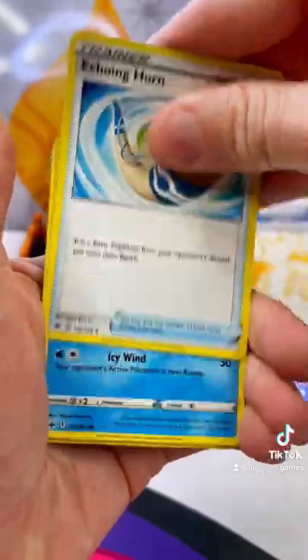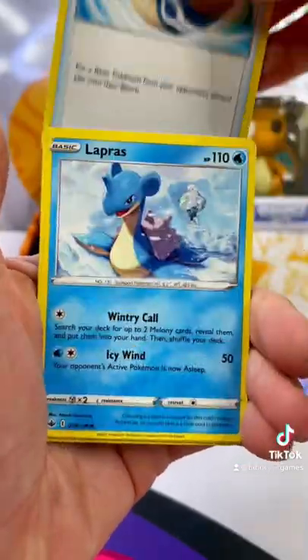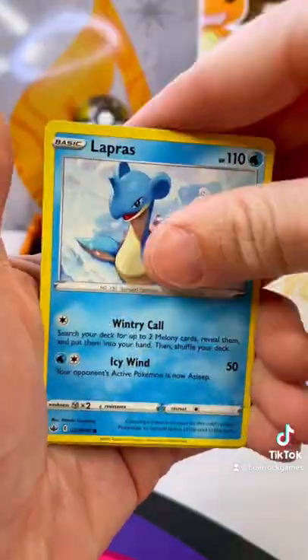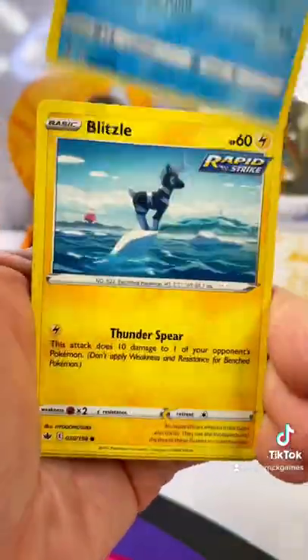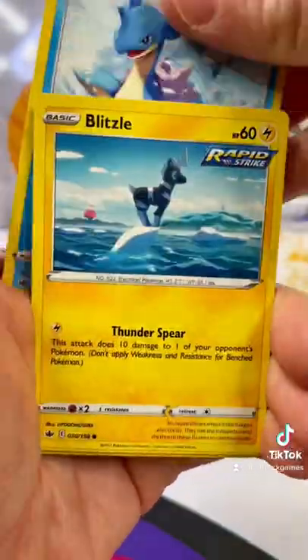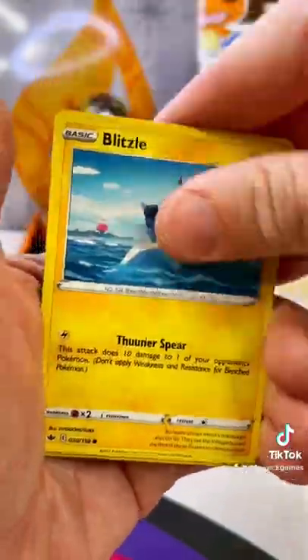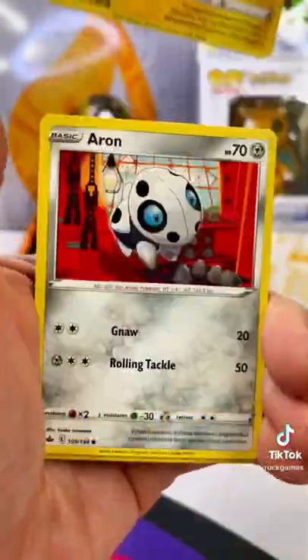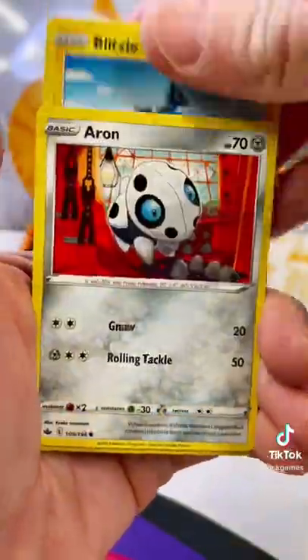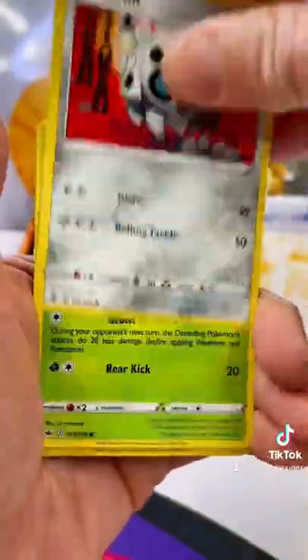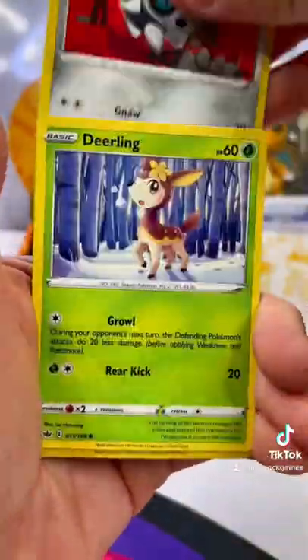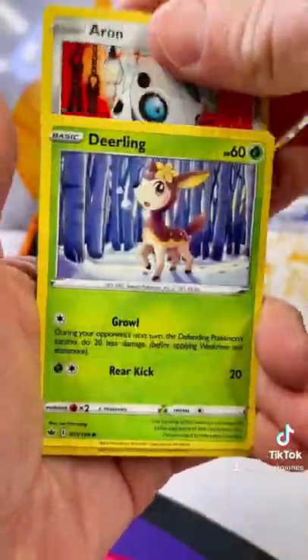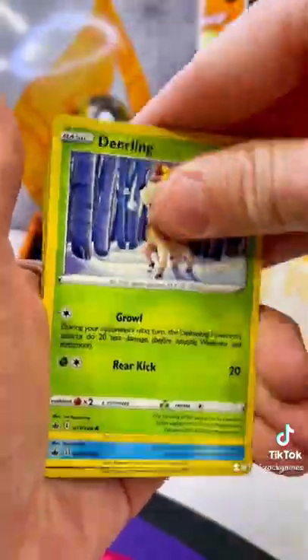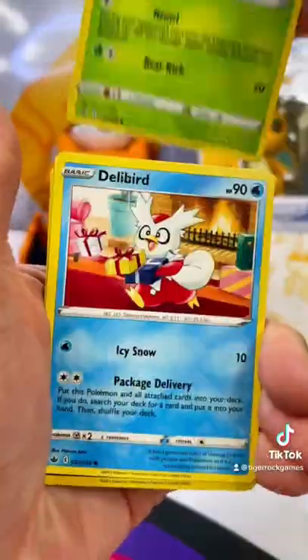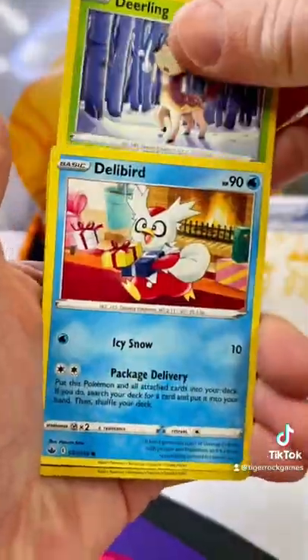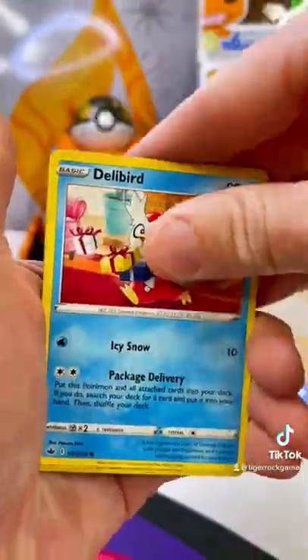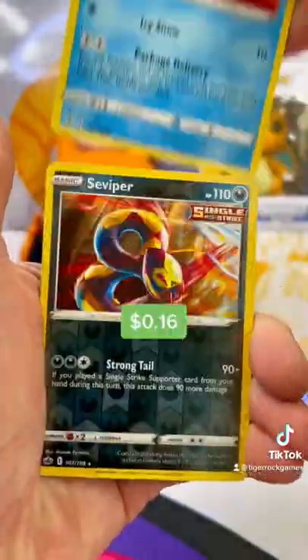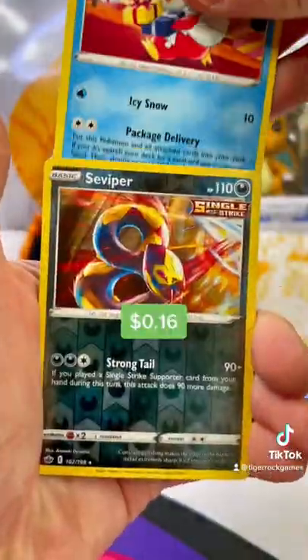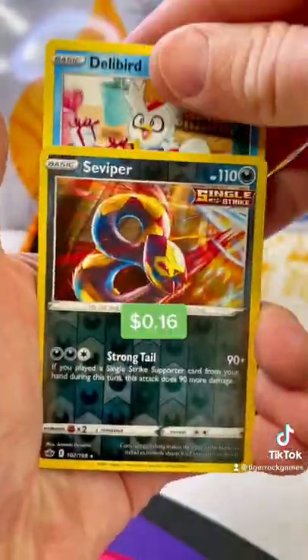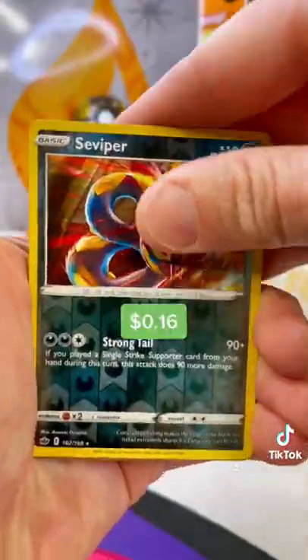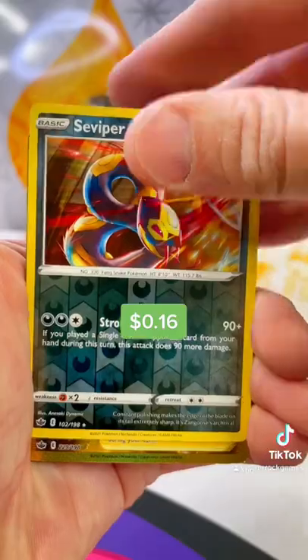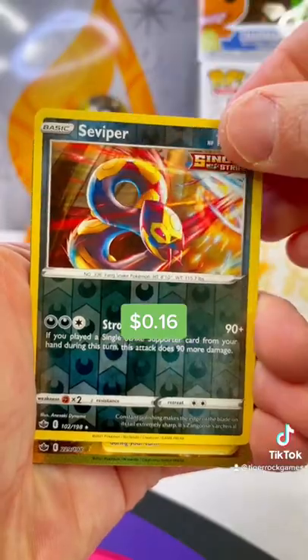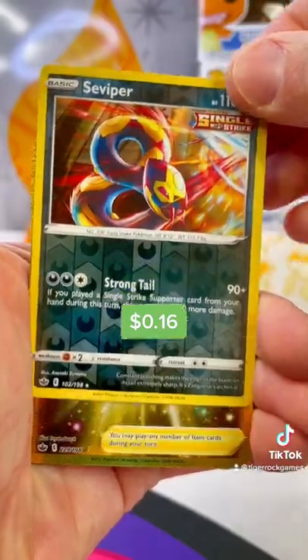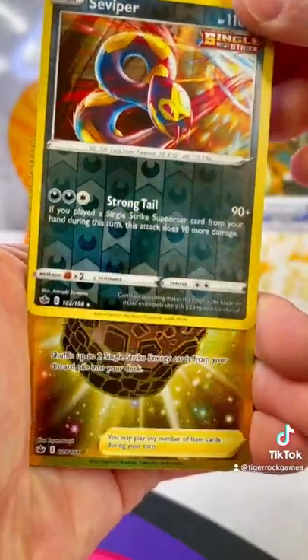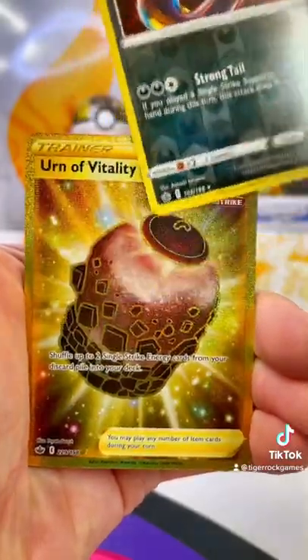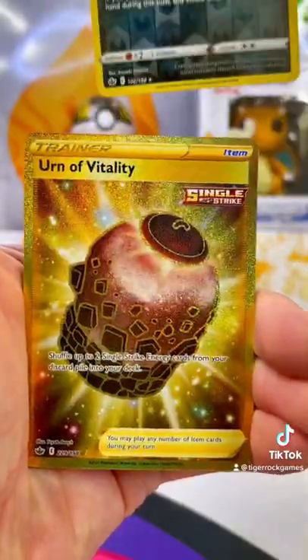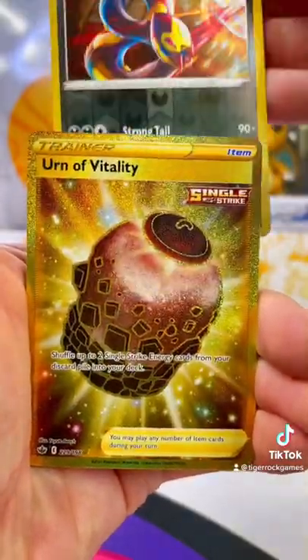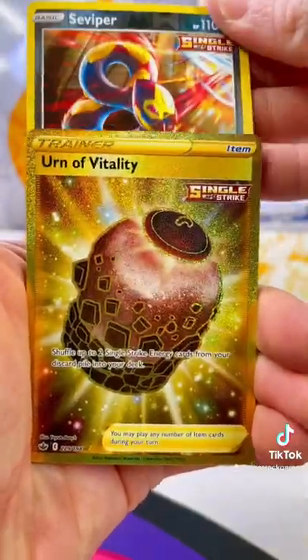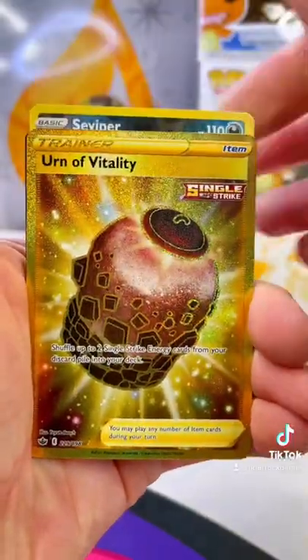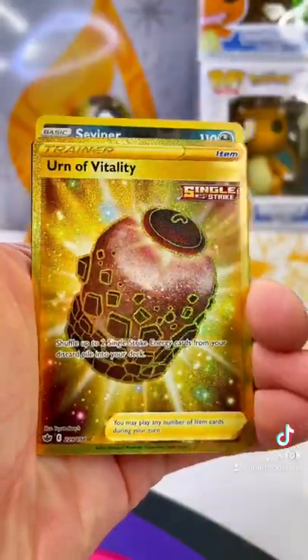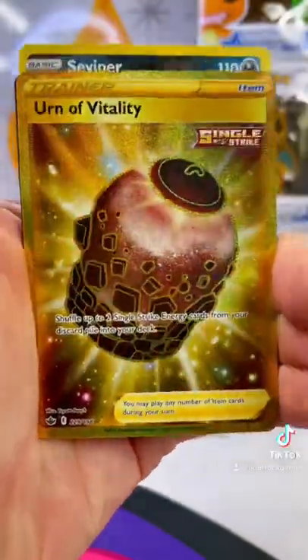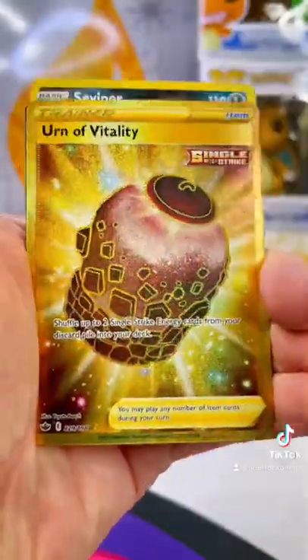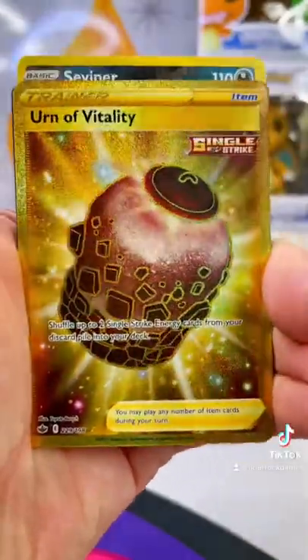Make sure to comment below your favorite cards from these or your favorite Pokemon. Can Team Red pull out a win? Reverse the Viper and a Gold Urn of Vitality — awesome!